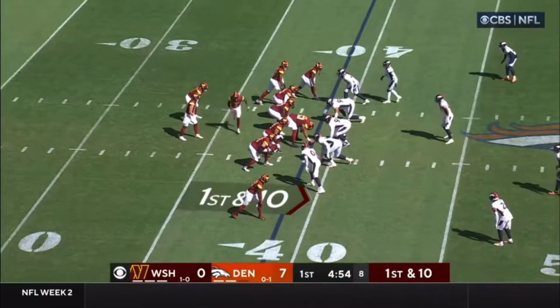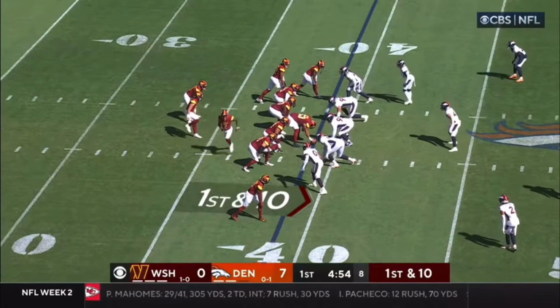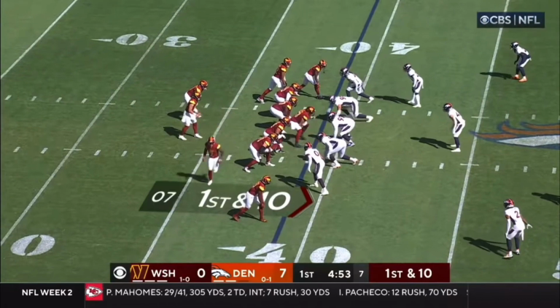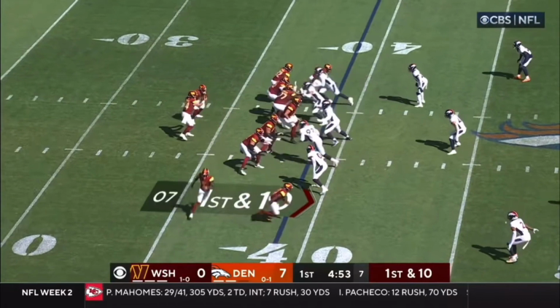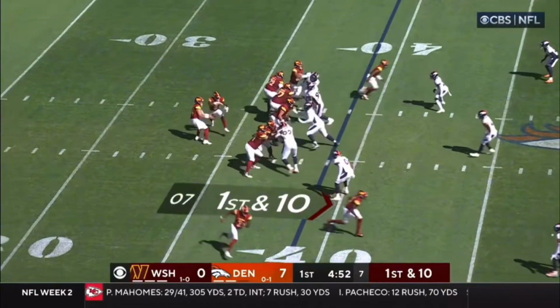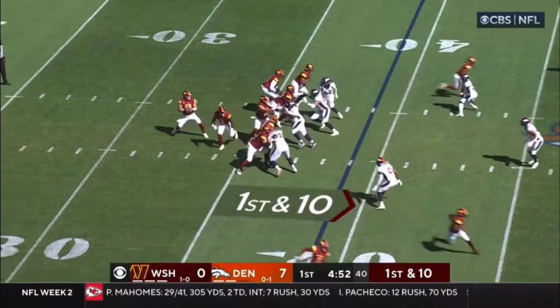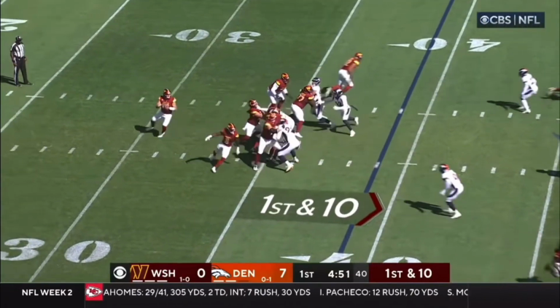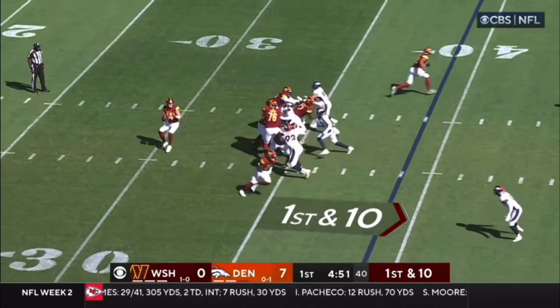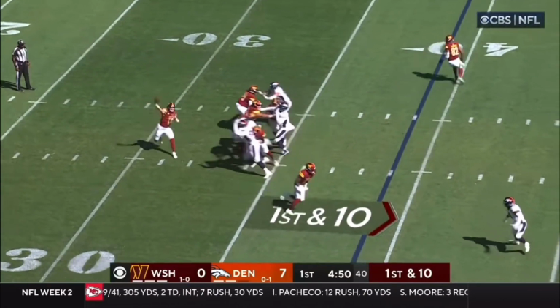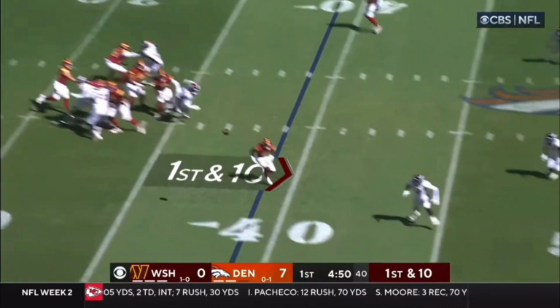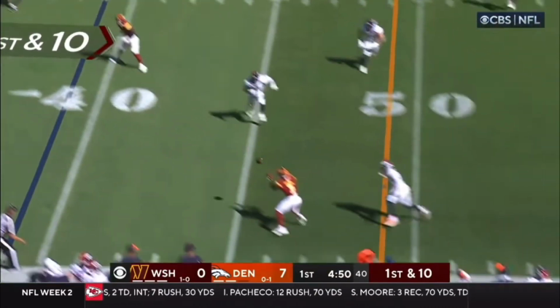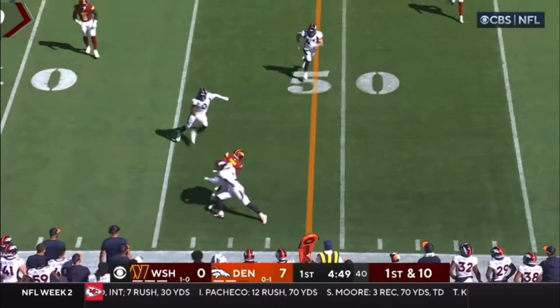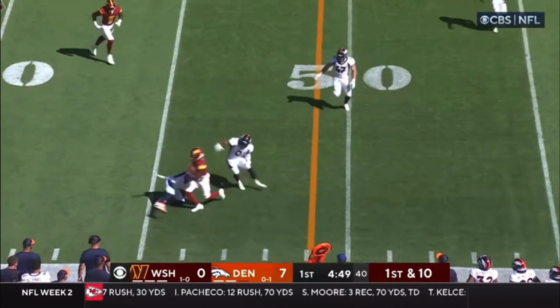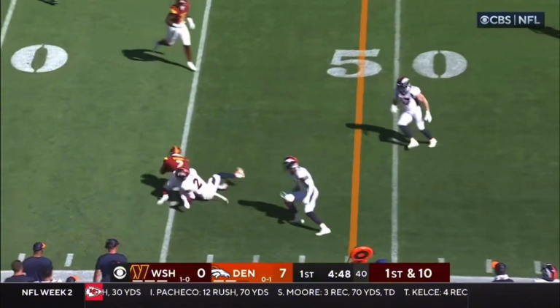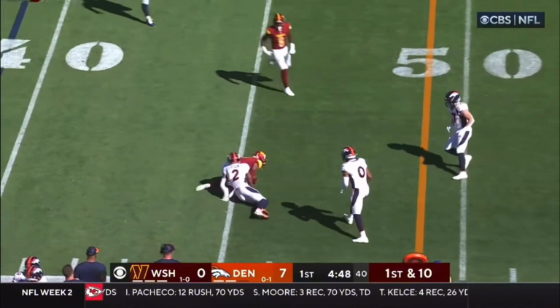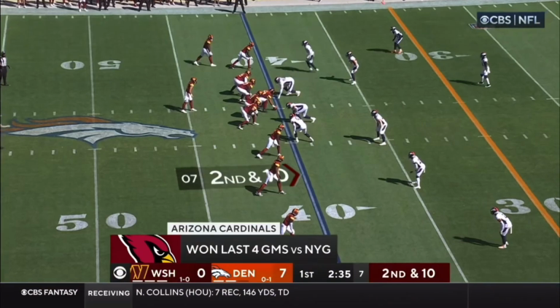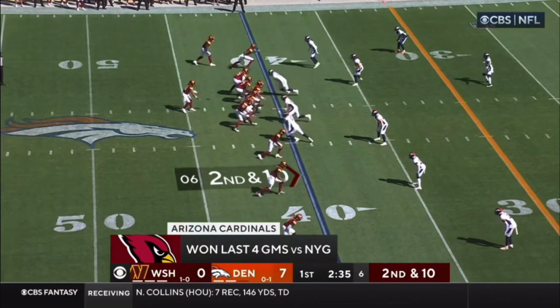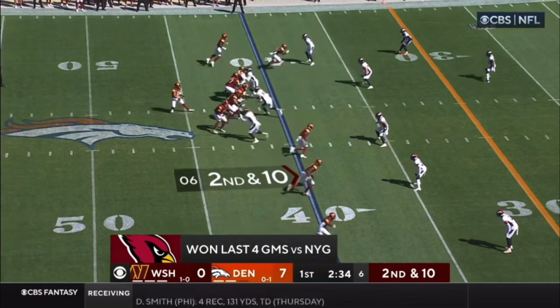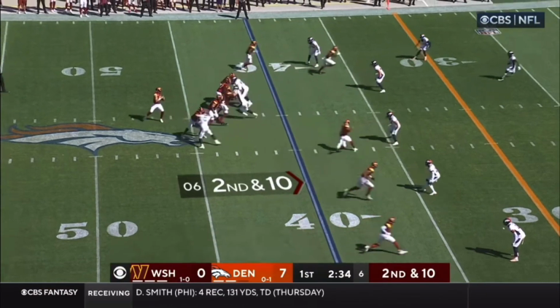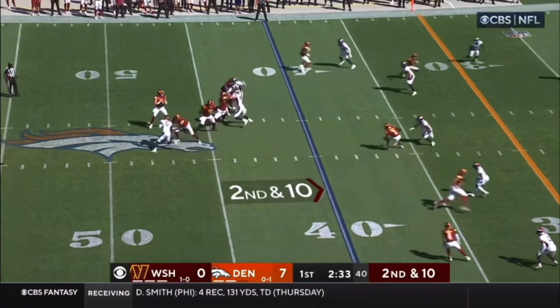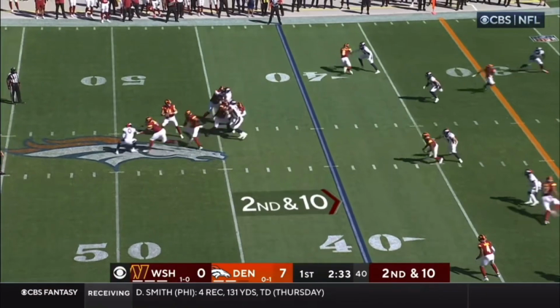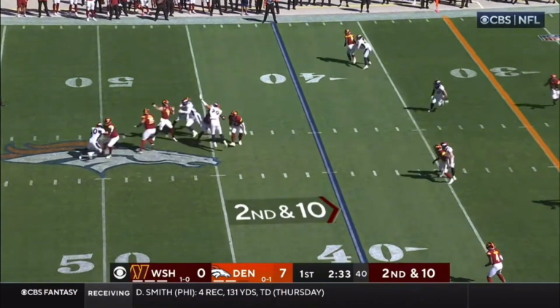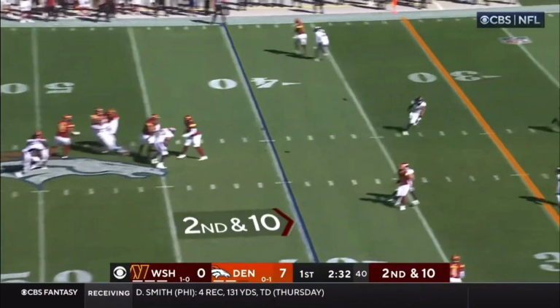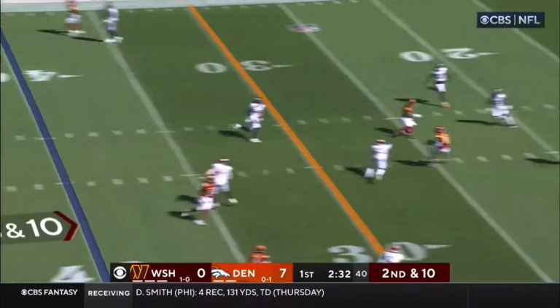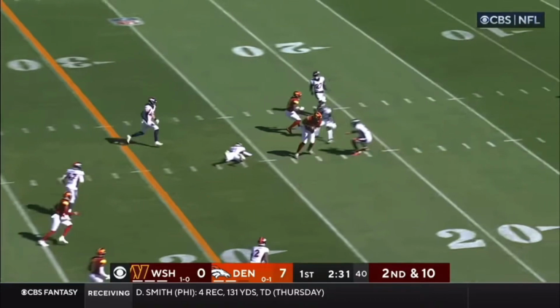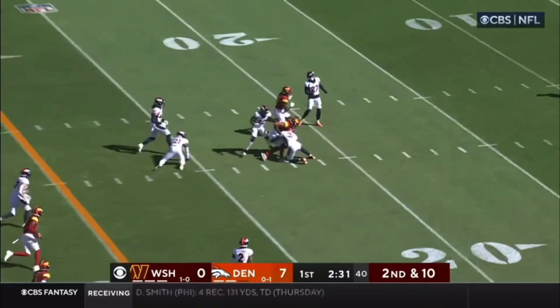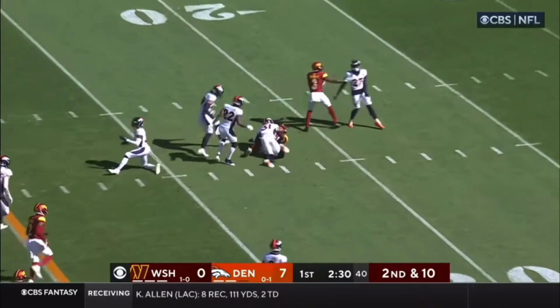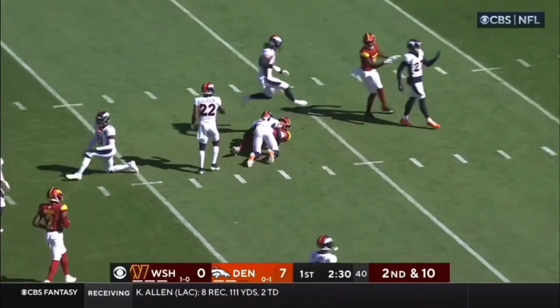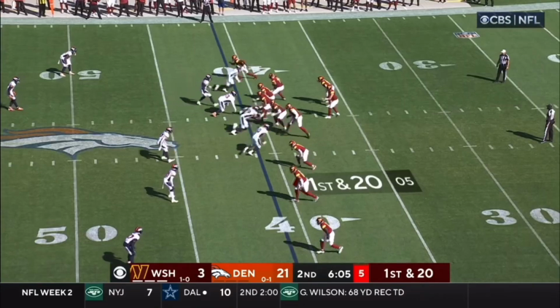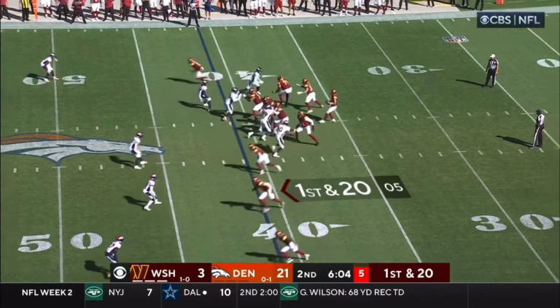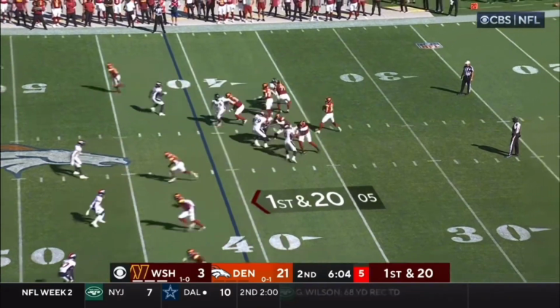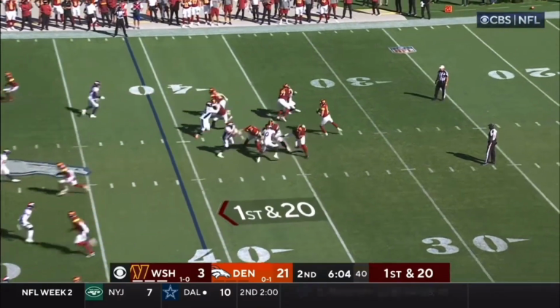That's one of the parts that Eric Bieniemy brought over here to the Commanders. On first and ten, so they rule it an incompletion. Second and ten — Howell! First and 20 after the penalty.